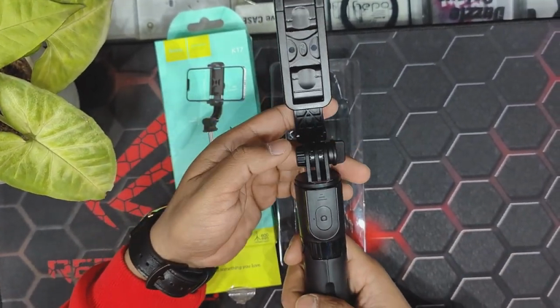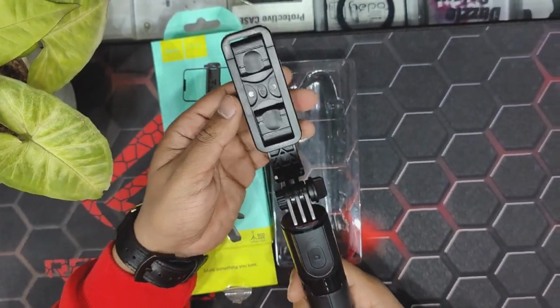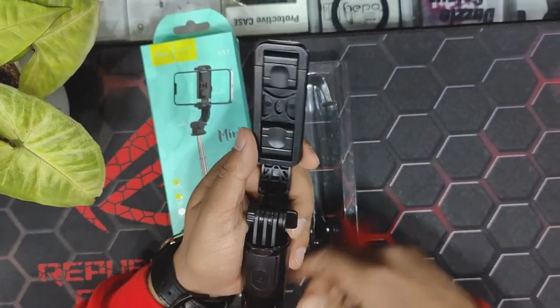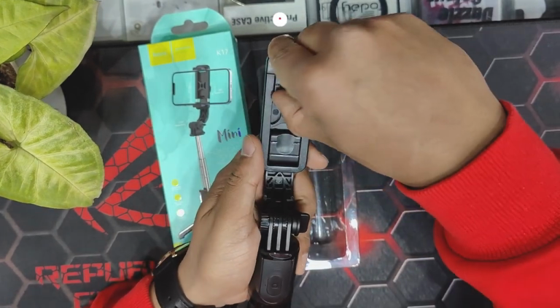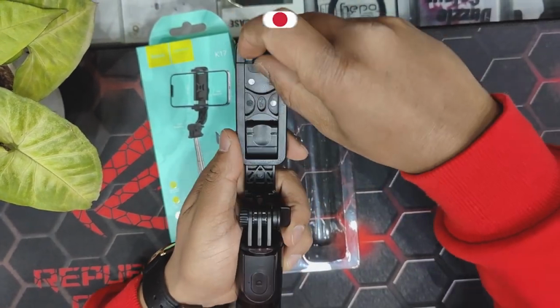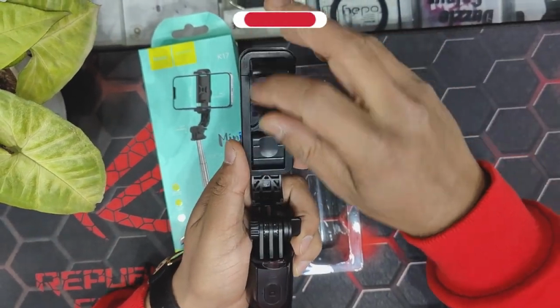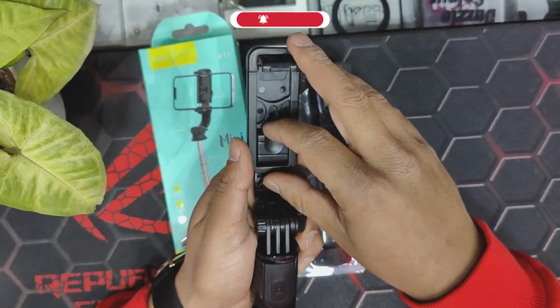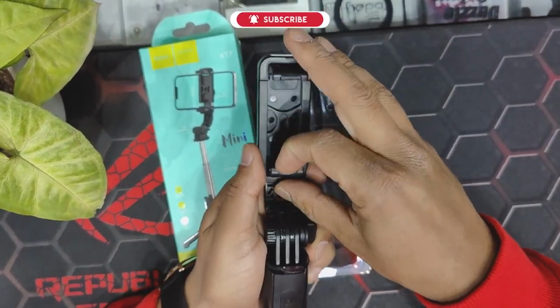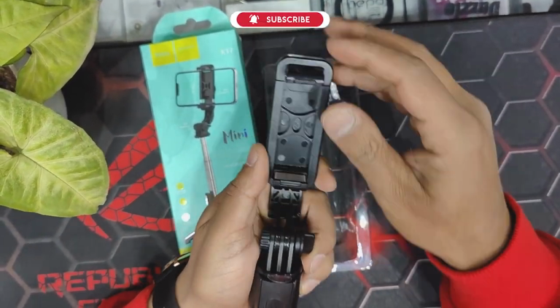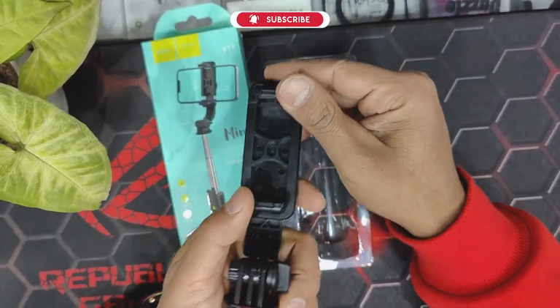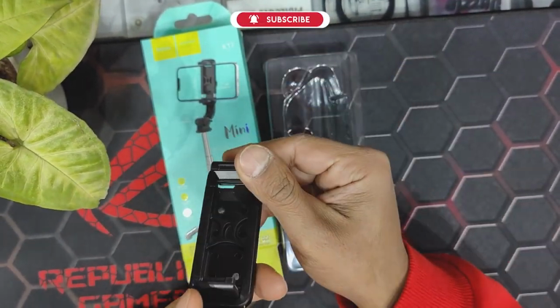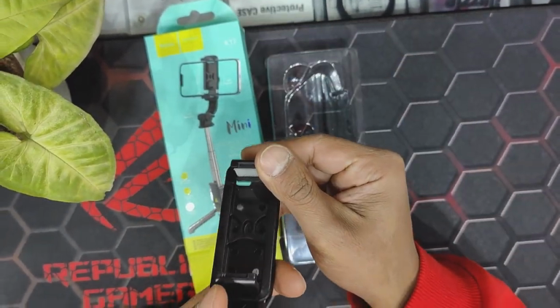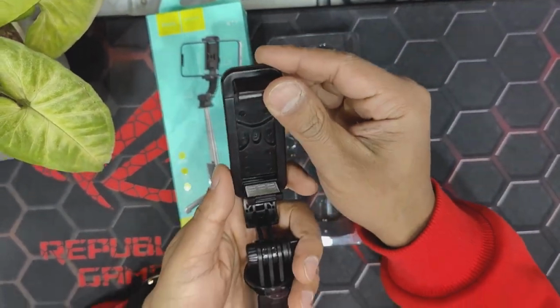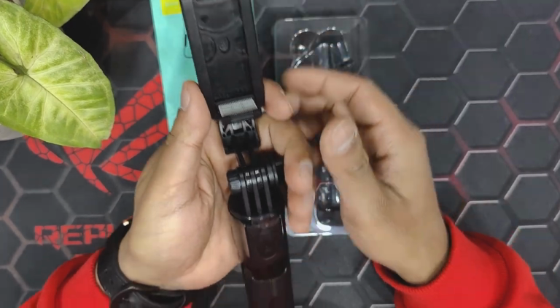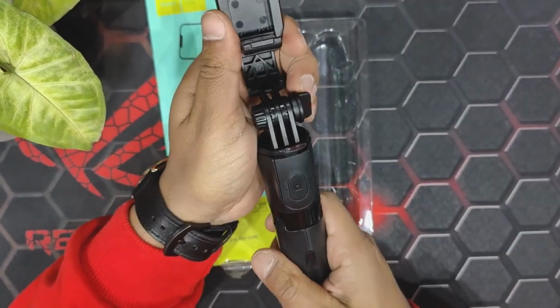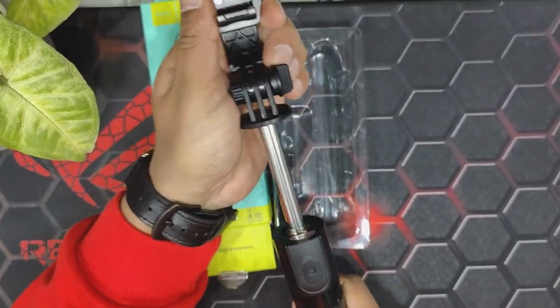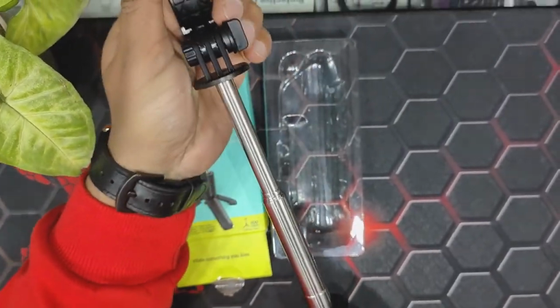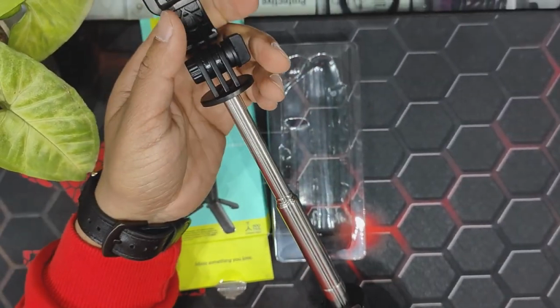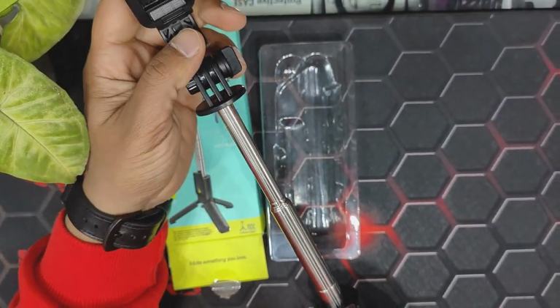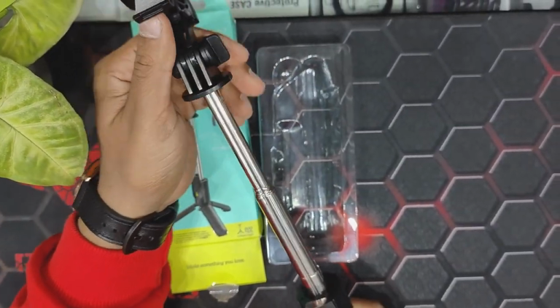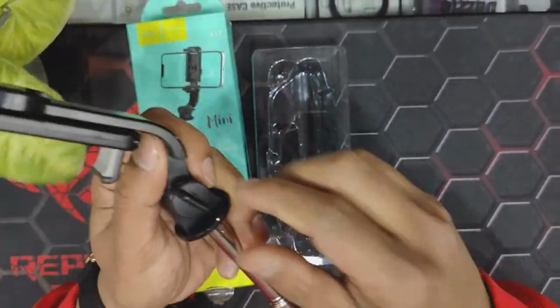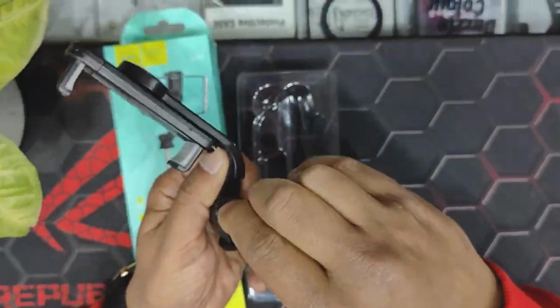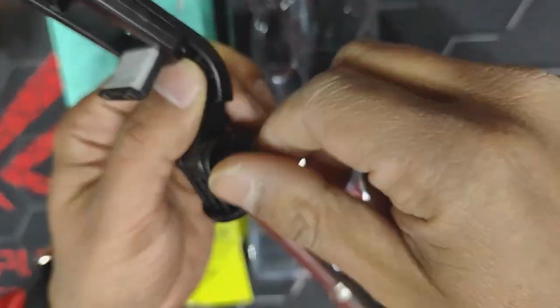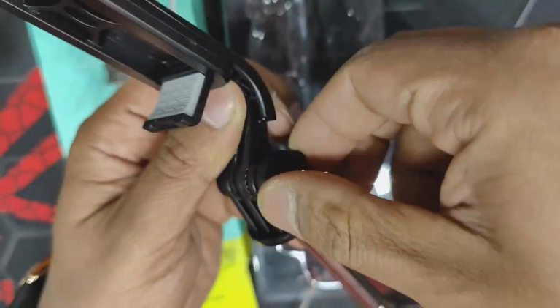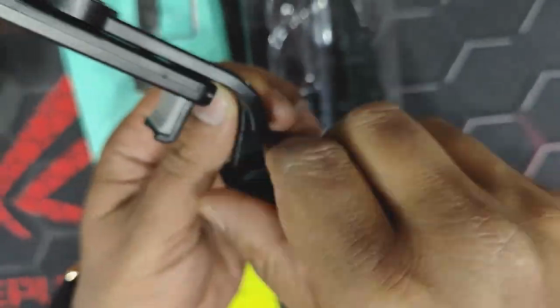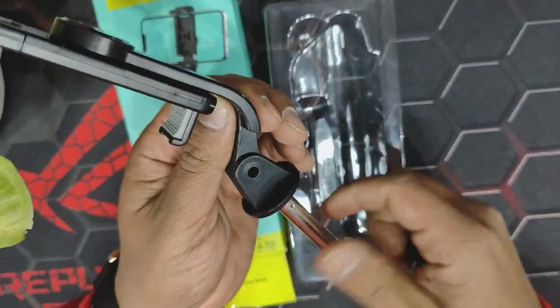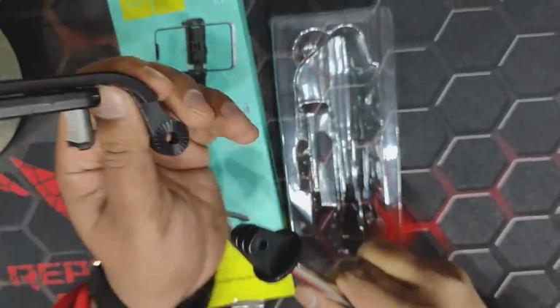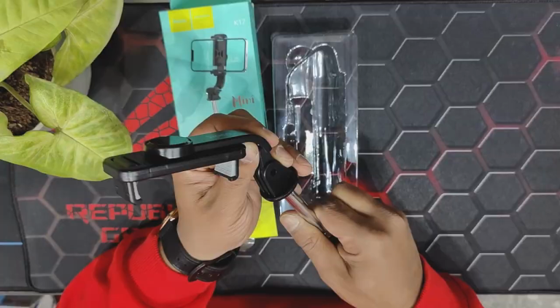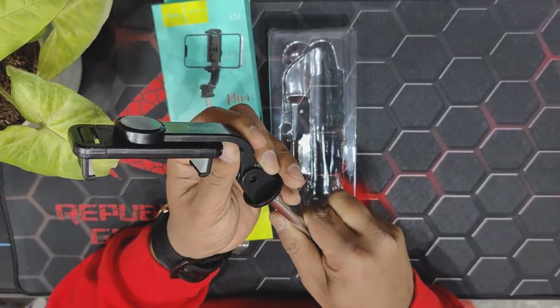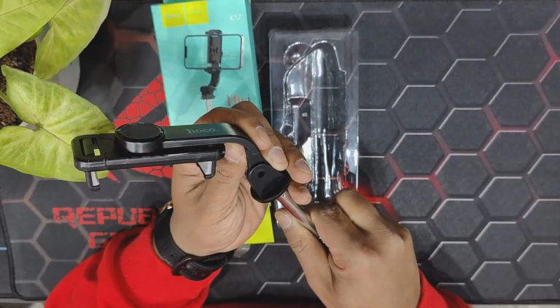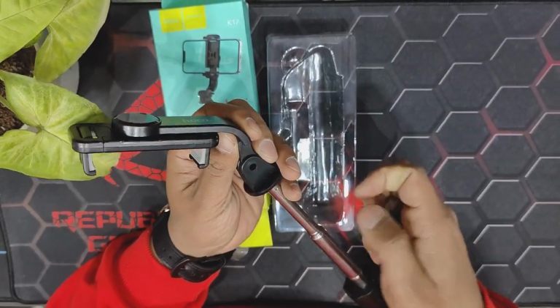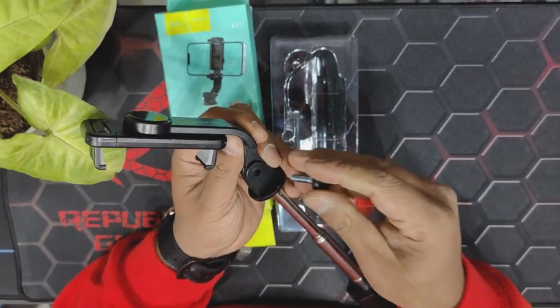We can clip a mobile onto this holder, which holds the mobile nicely. We can also detach this so that we can mount a GoPro or other action camera.